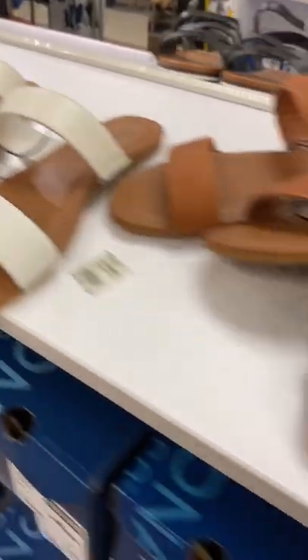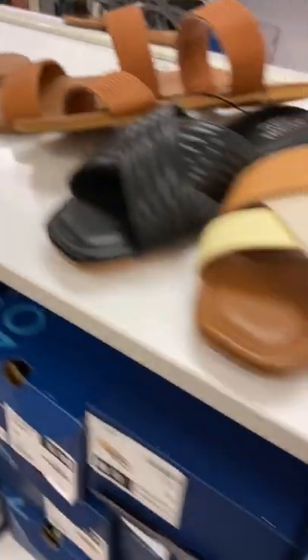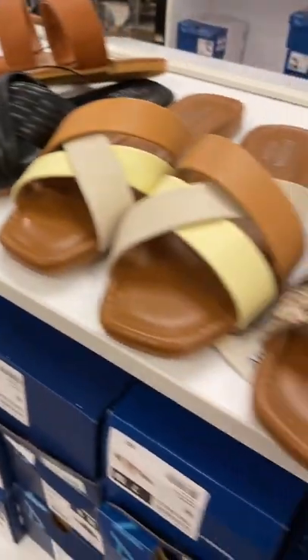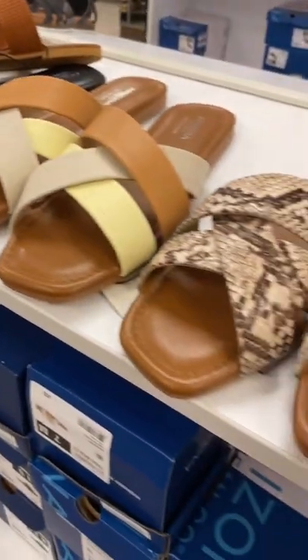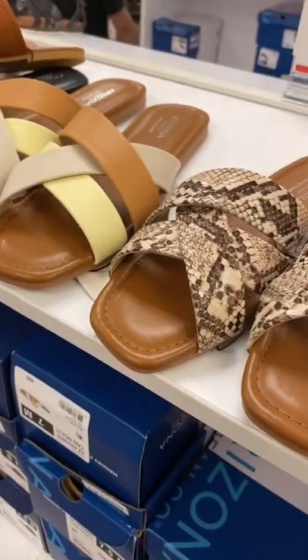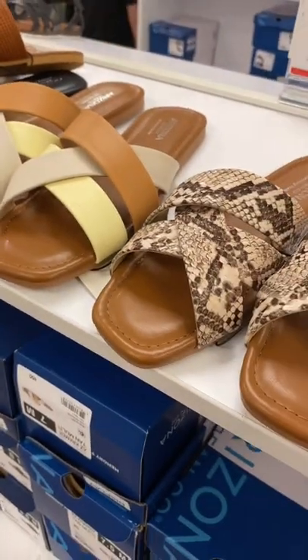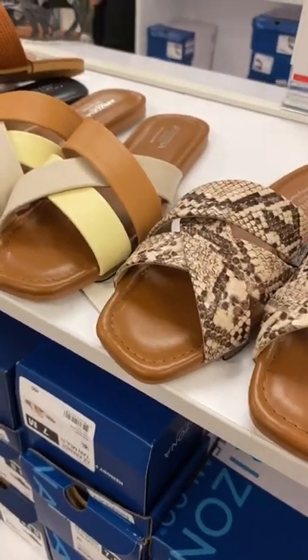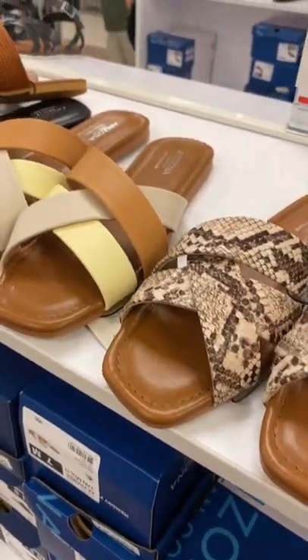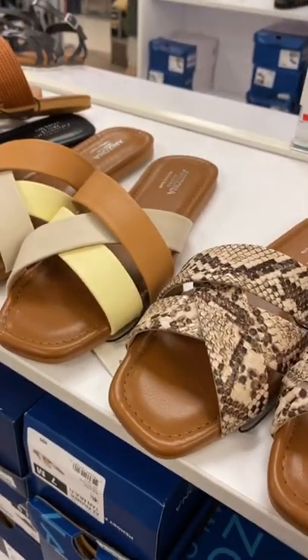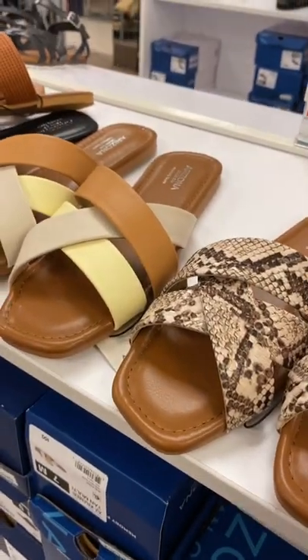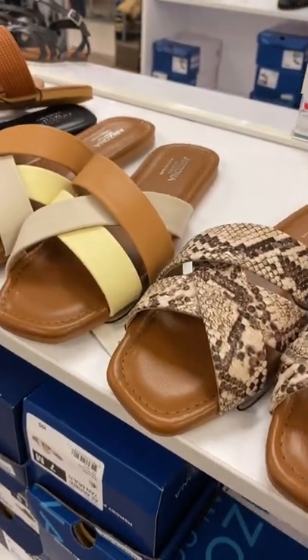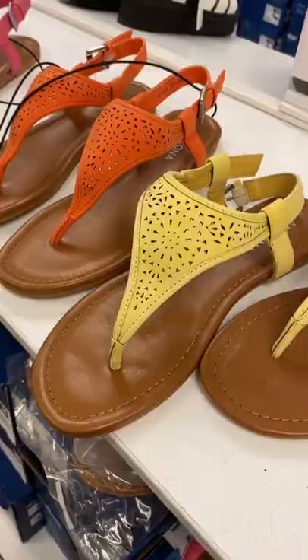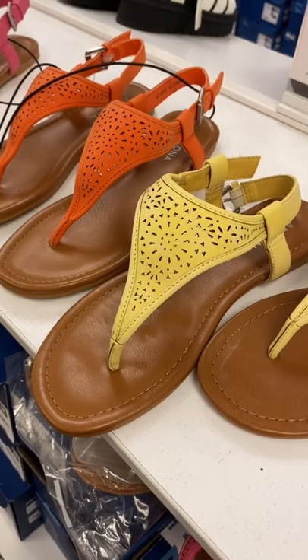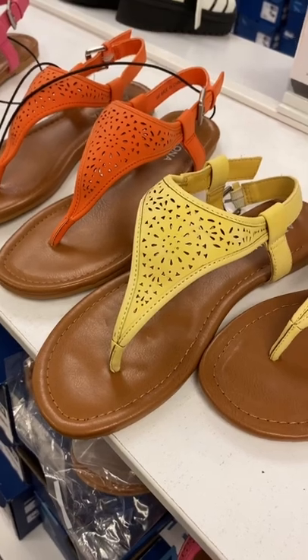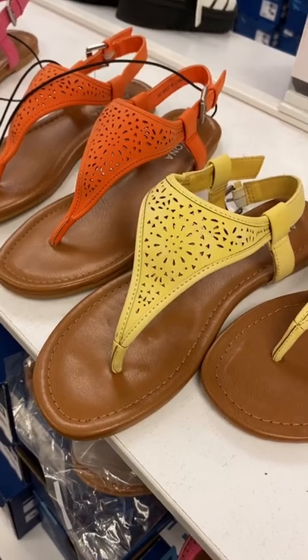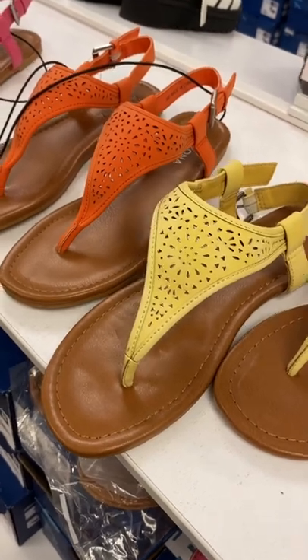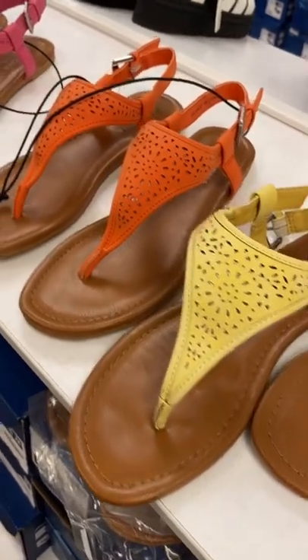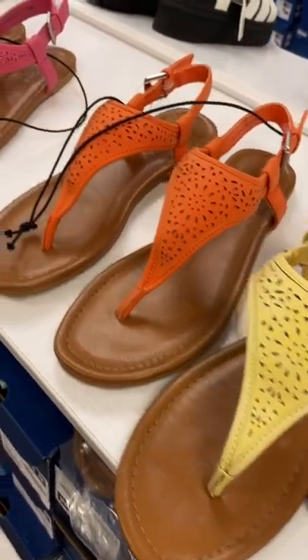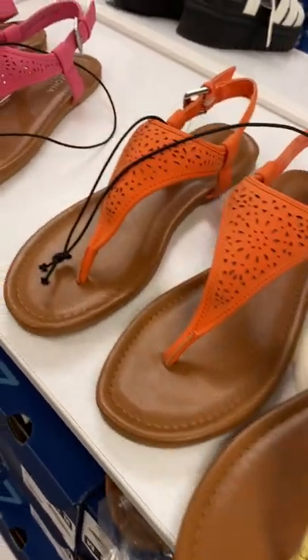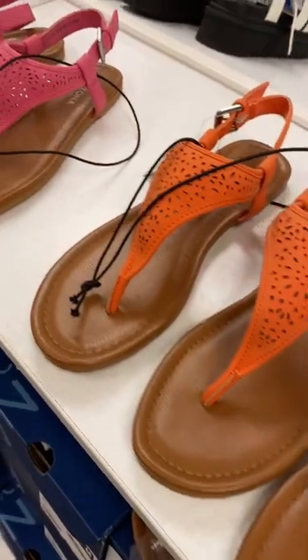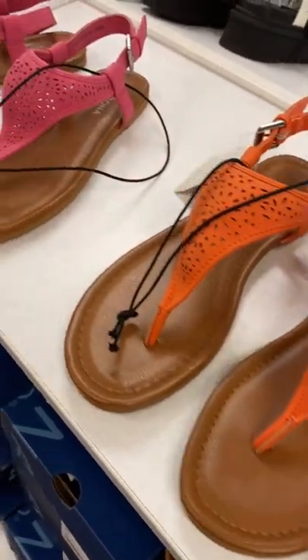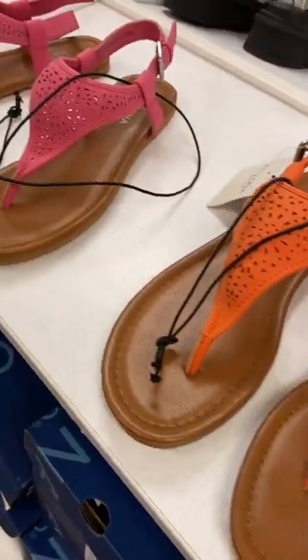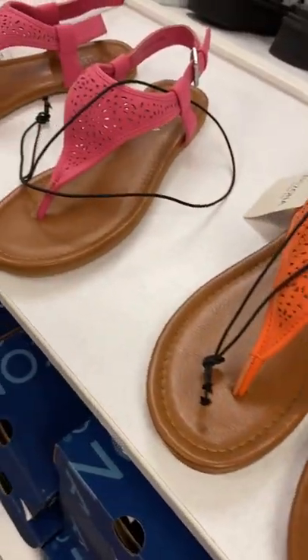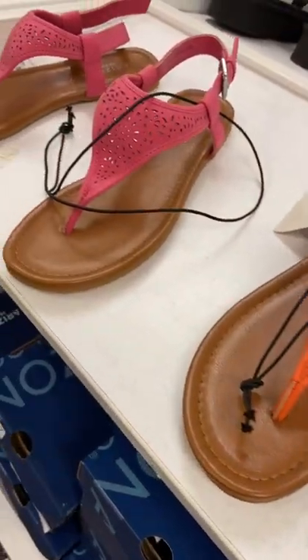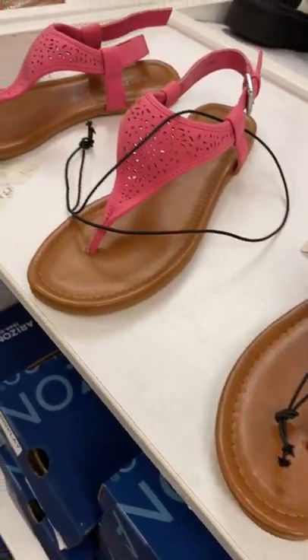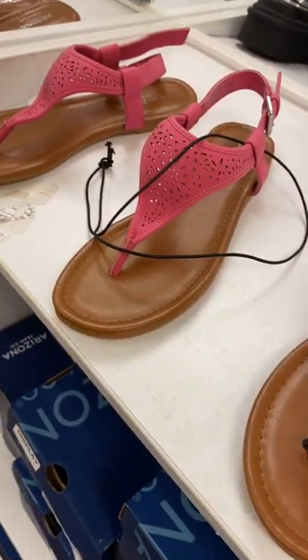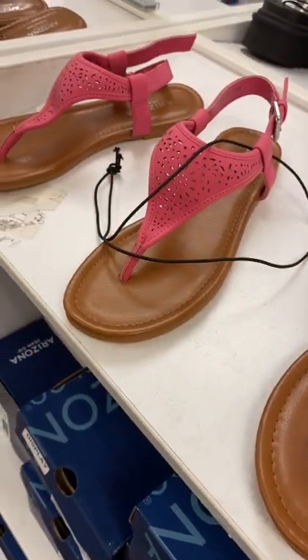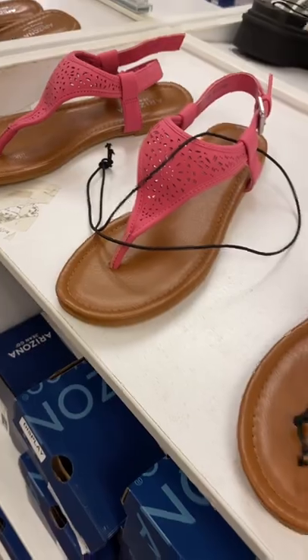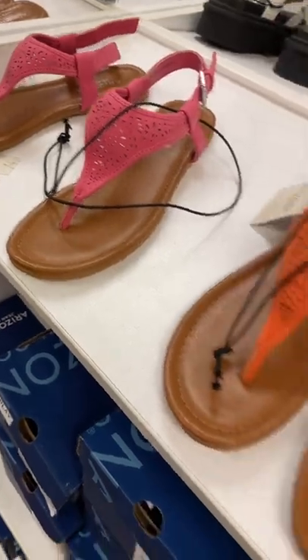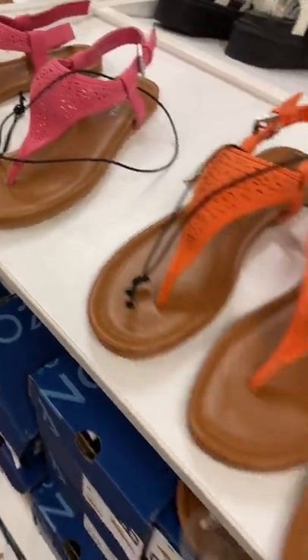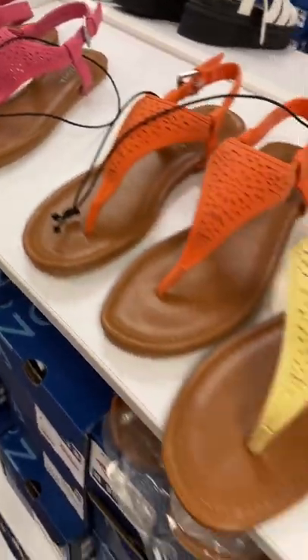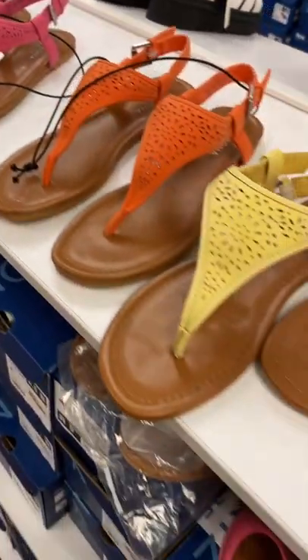I really like these two right here at the end — they're only $14.99. They also have these over here too: Arizona sandals for $14.99, and it comes in these three colors.